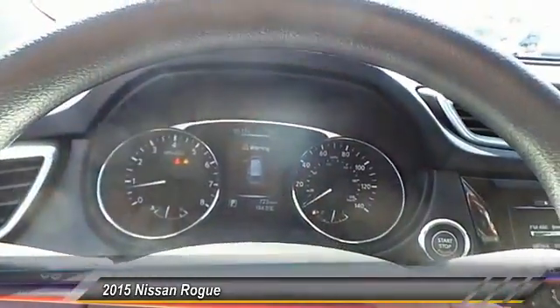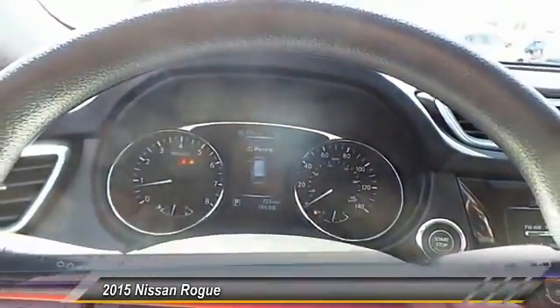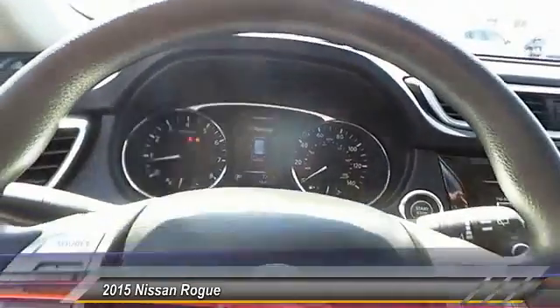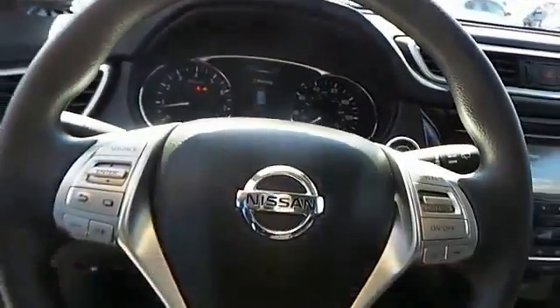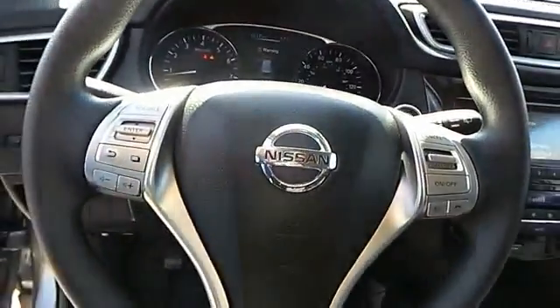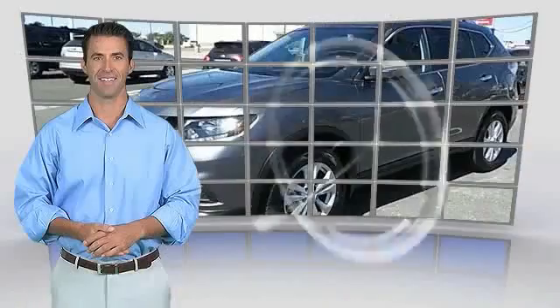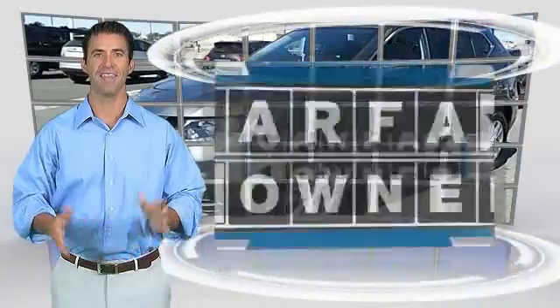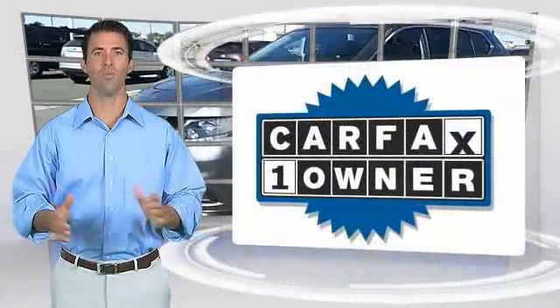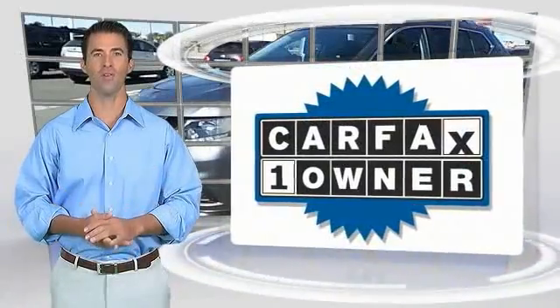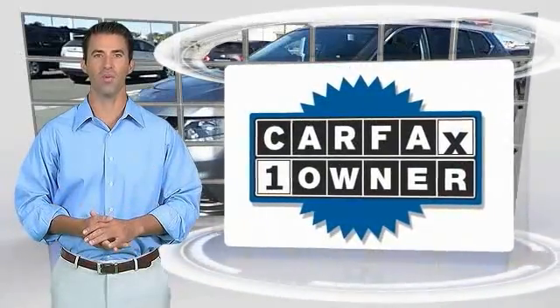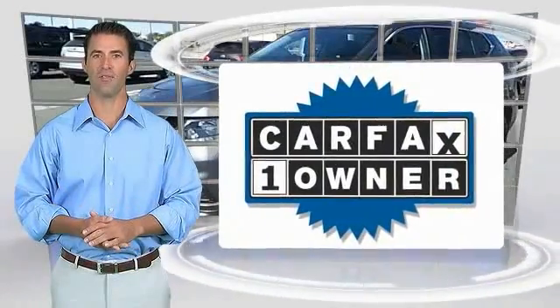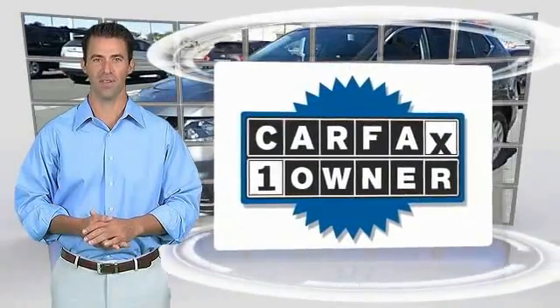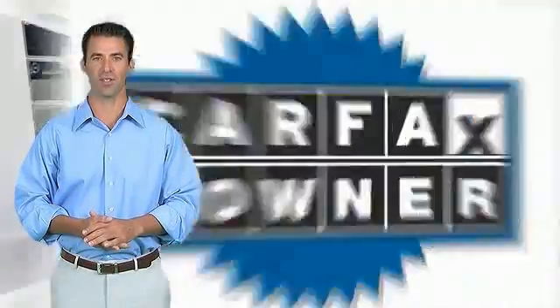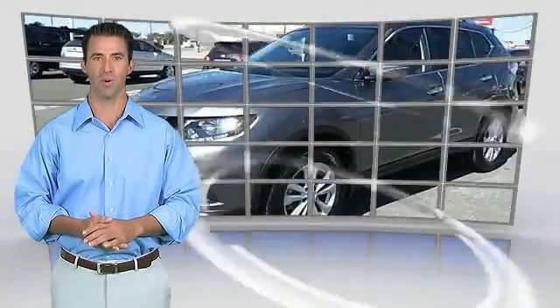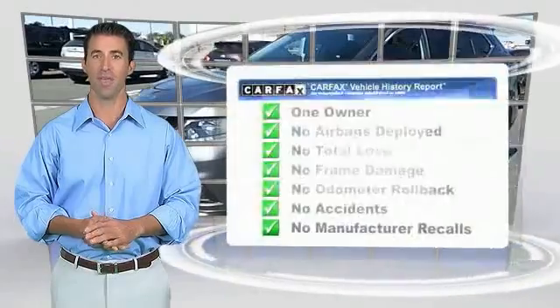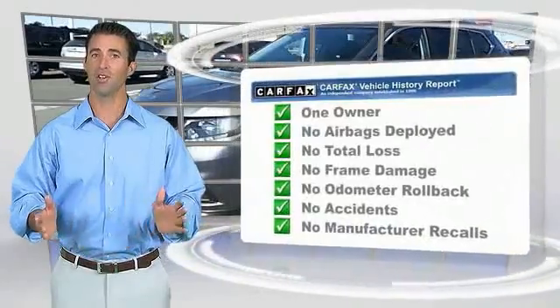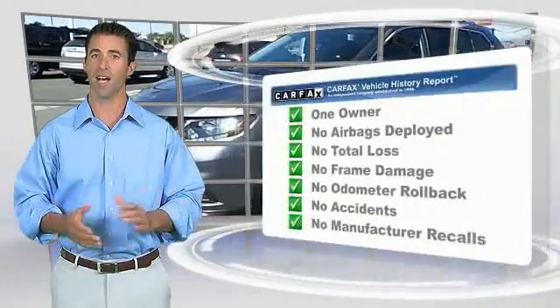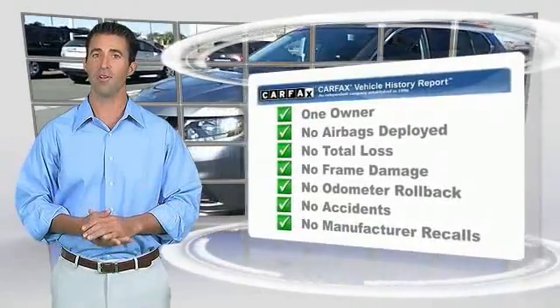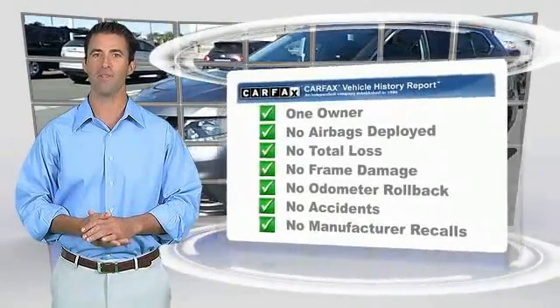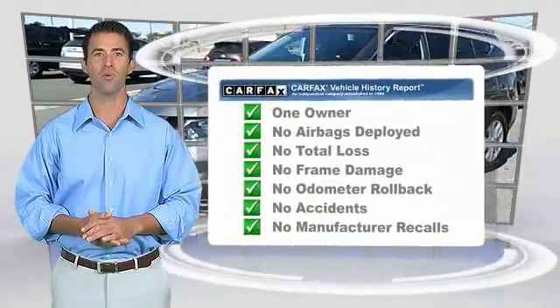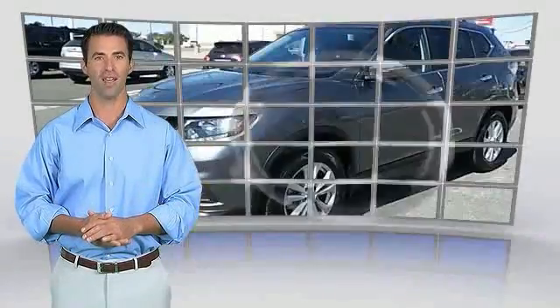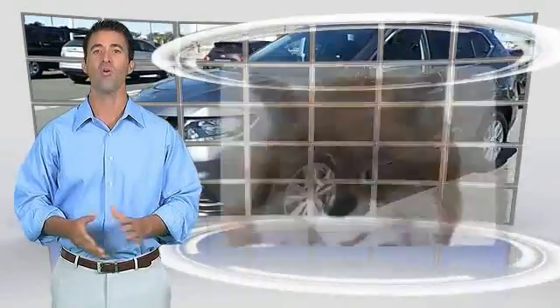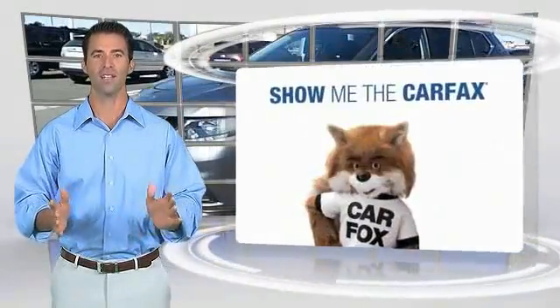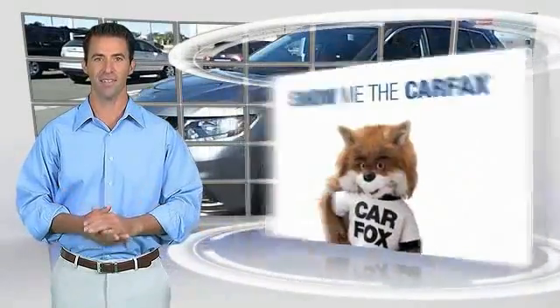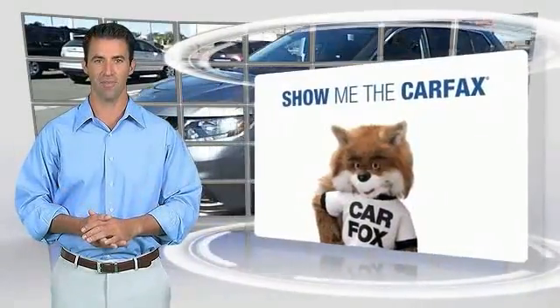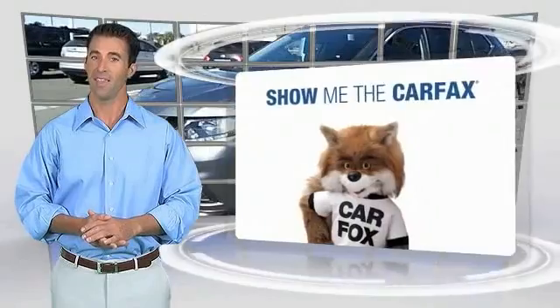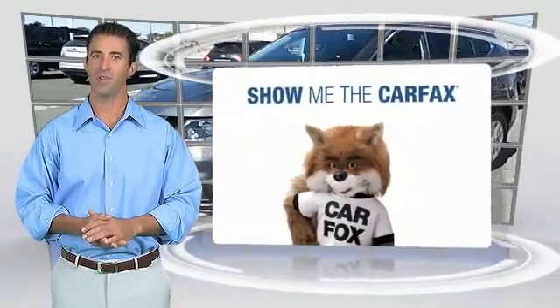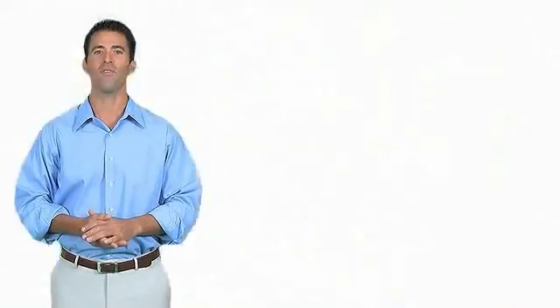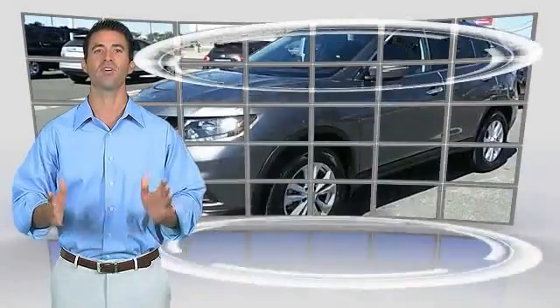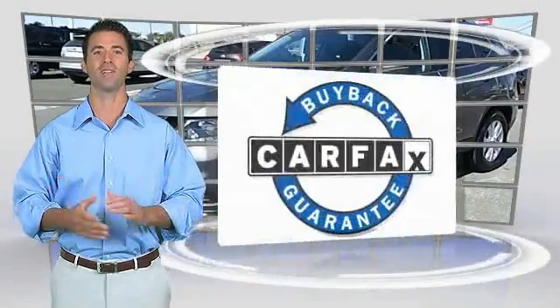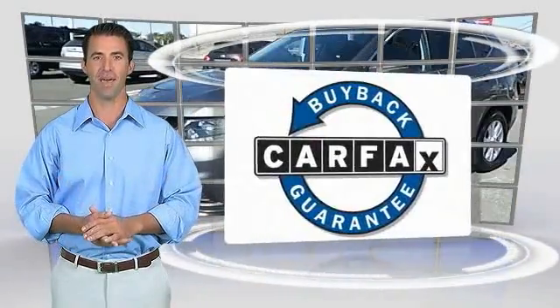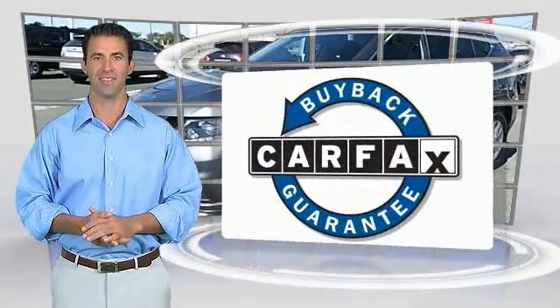This is a one owner vehicle with the Carfax Vehicle History Report. Be sure to find a complimentary copy of this report online or contact the dealership. This vehicle qualifies for the Carfax Buy Back Guarantee.